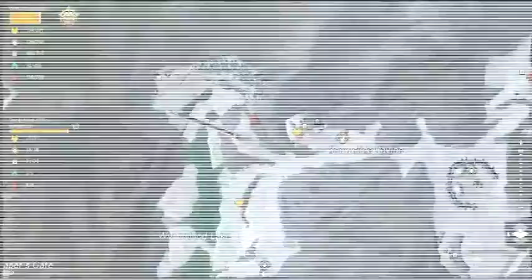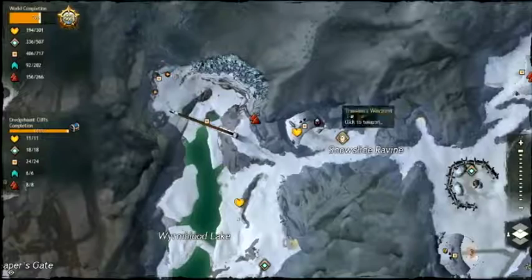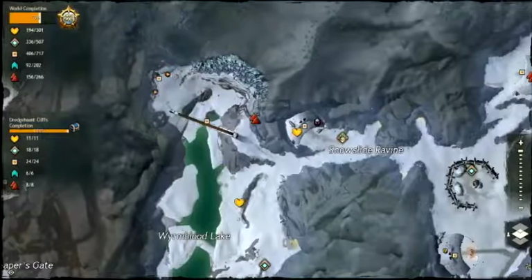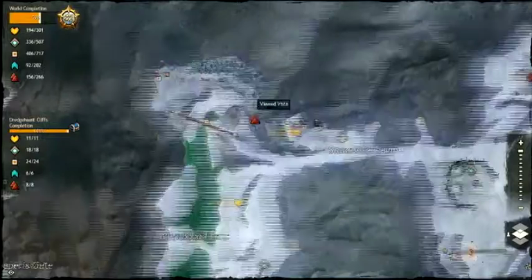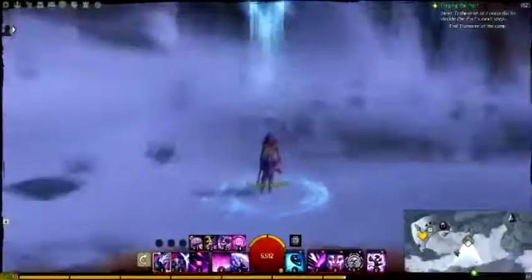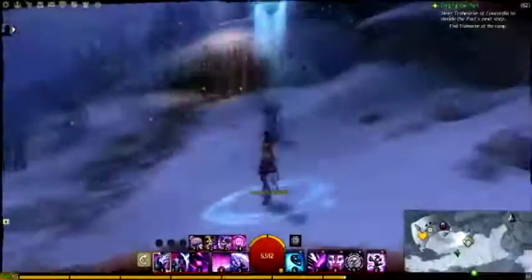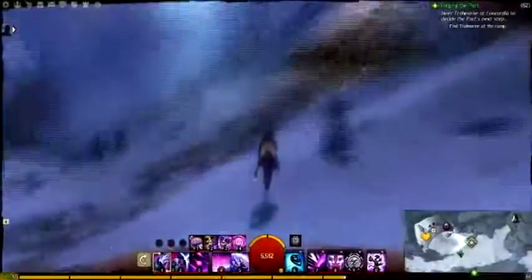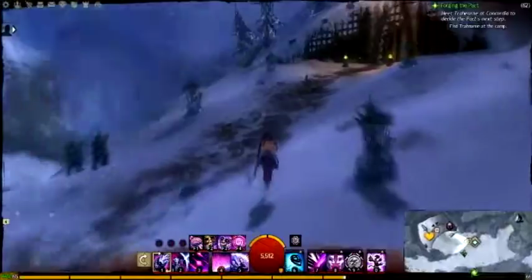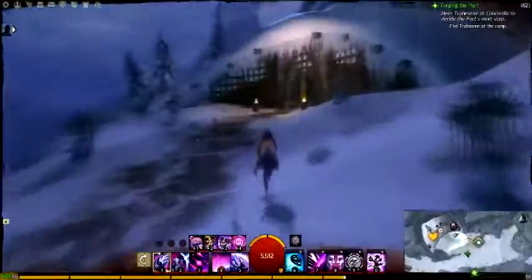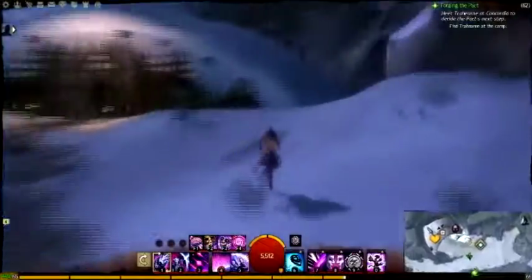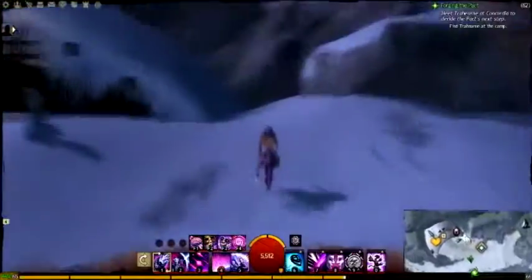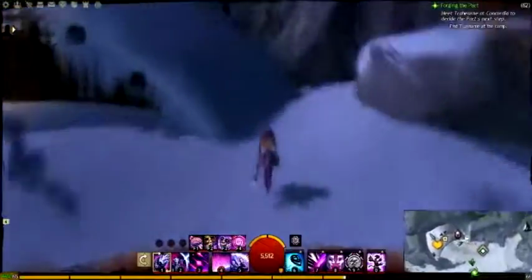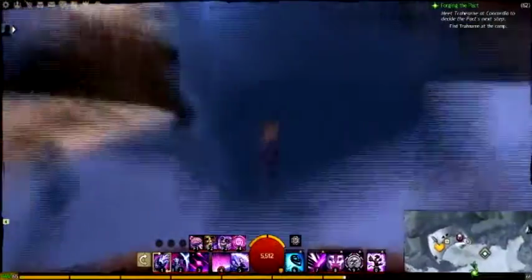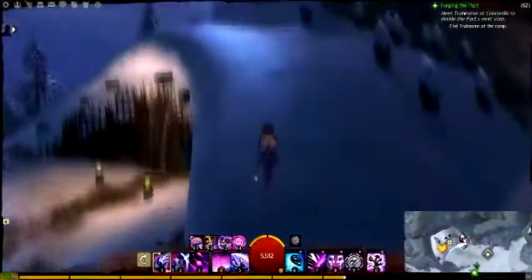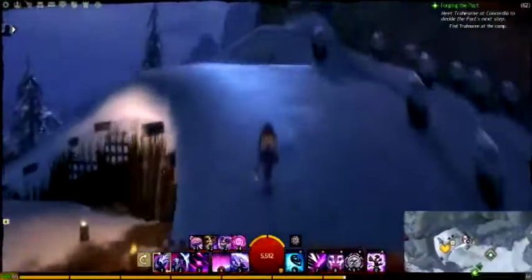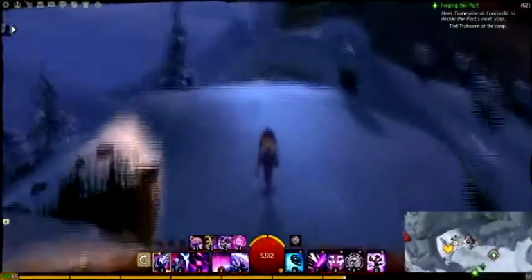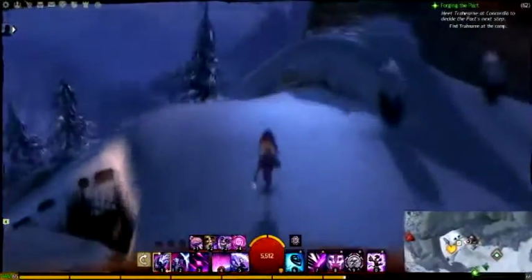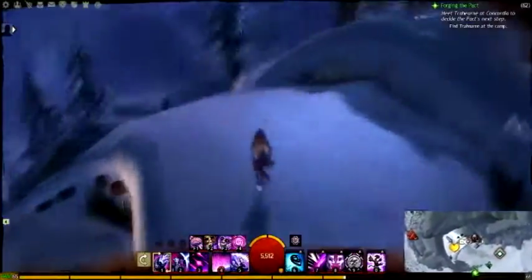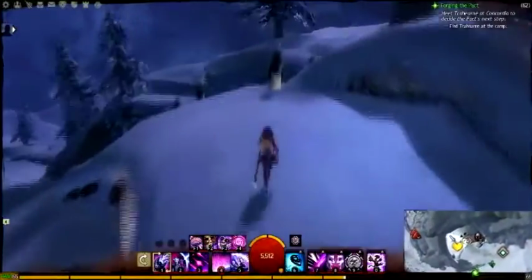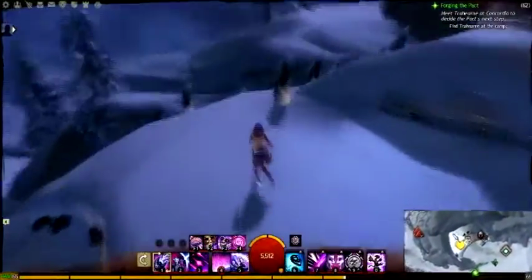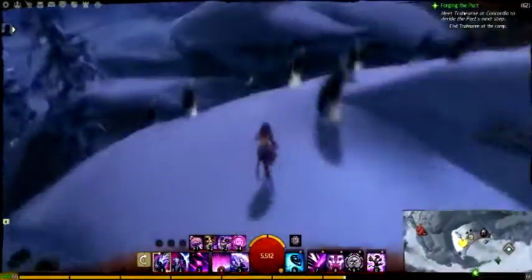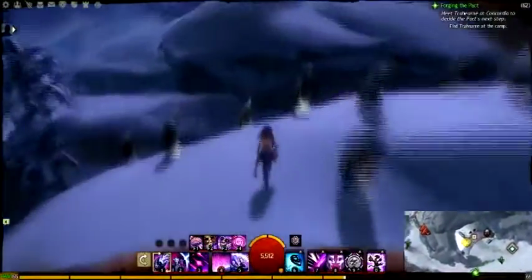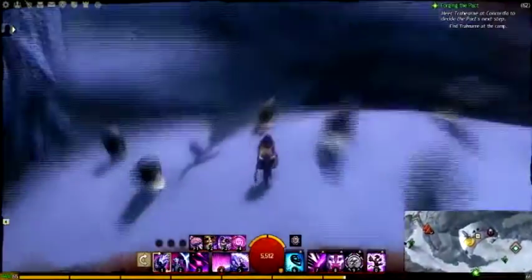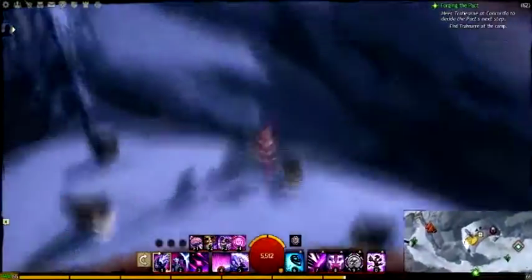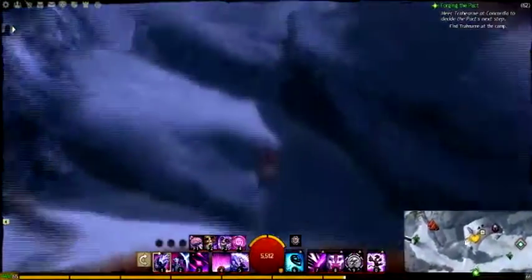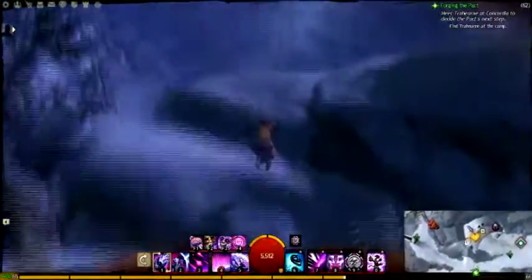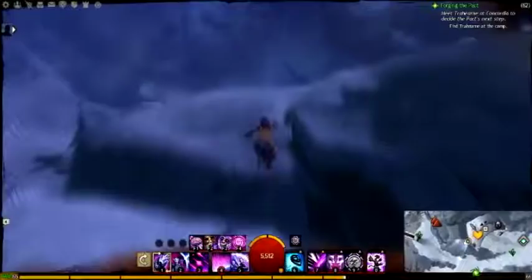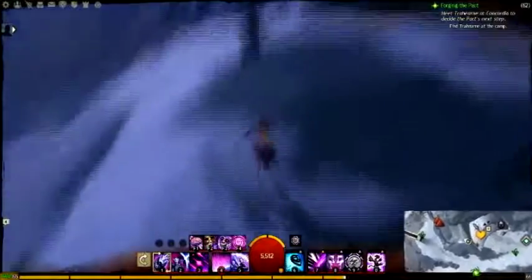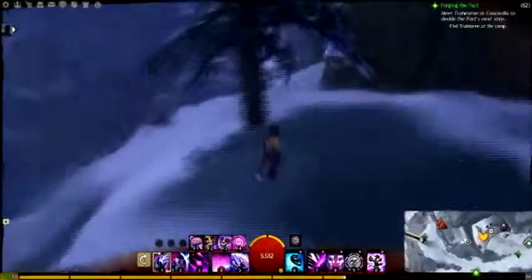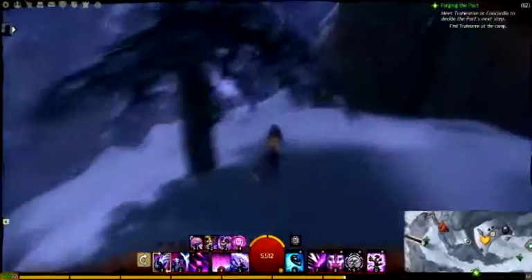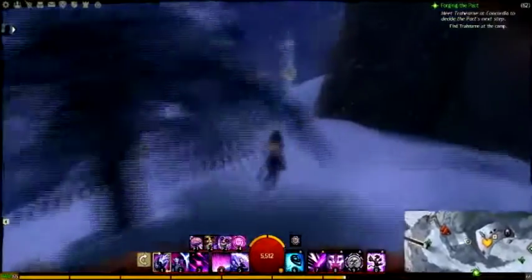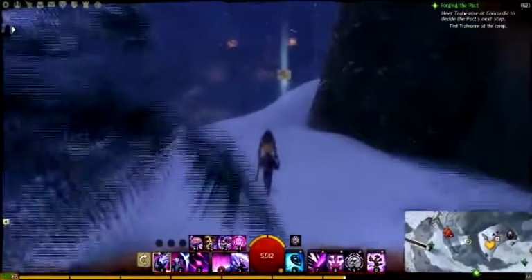Next we're going to Stow Slide Ravine. Go to the Travelling's Waypoint and then jump on top of this house. Climb onto the ledges at the back and then cross the snowbank to get to the vista.